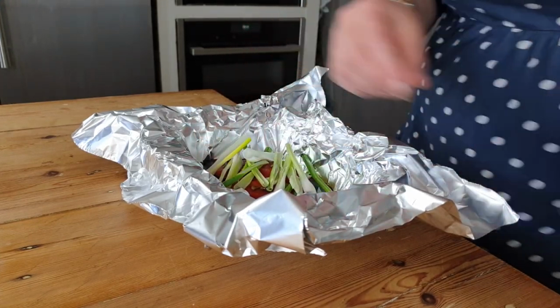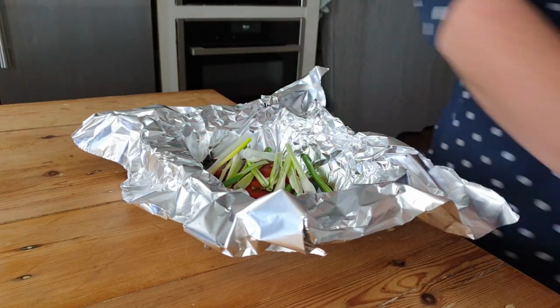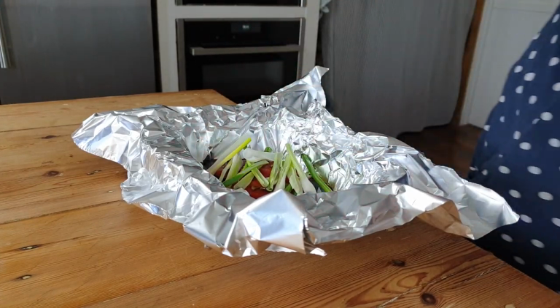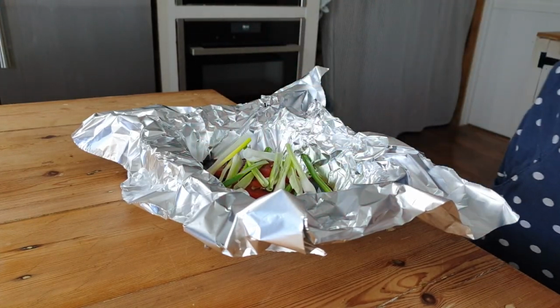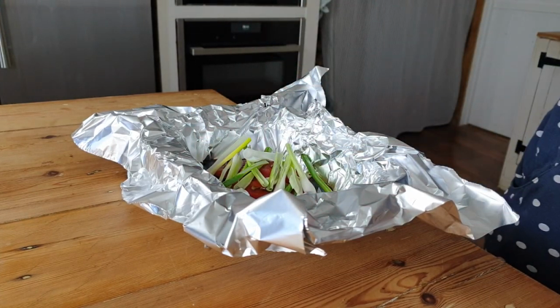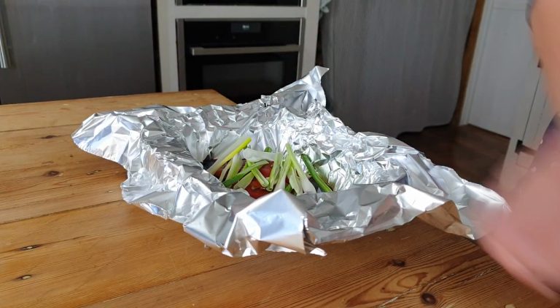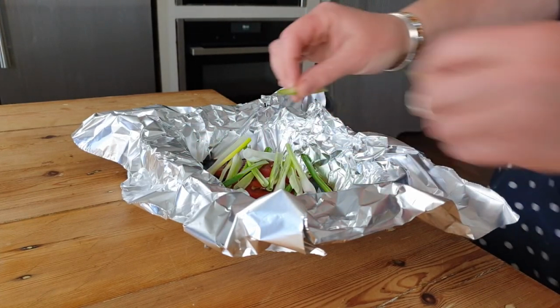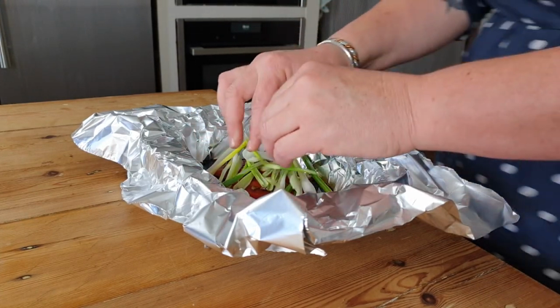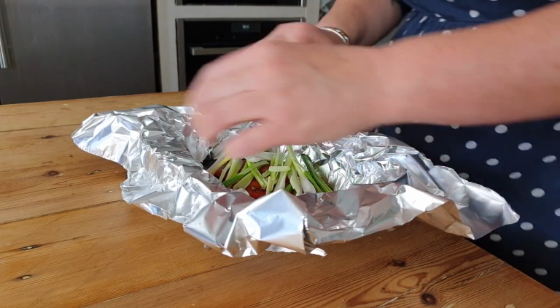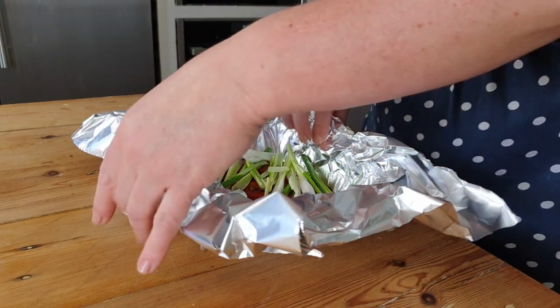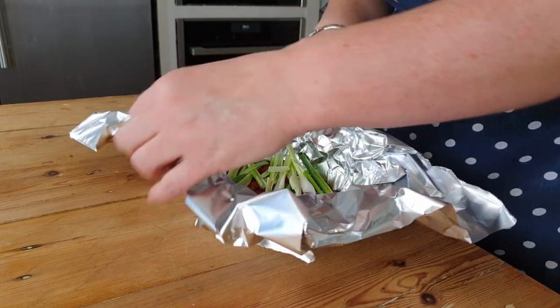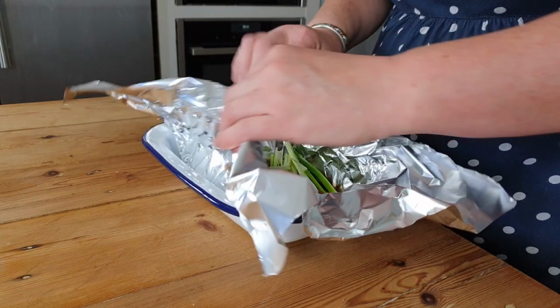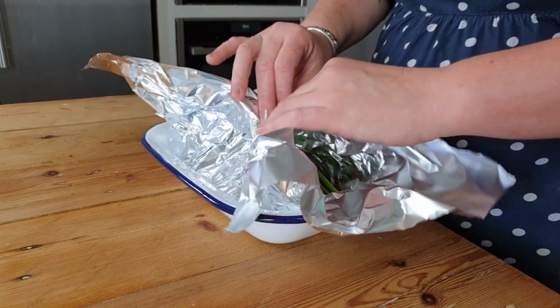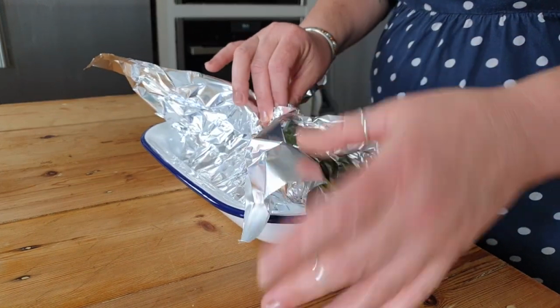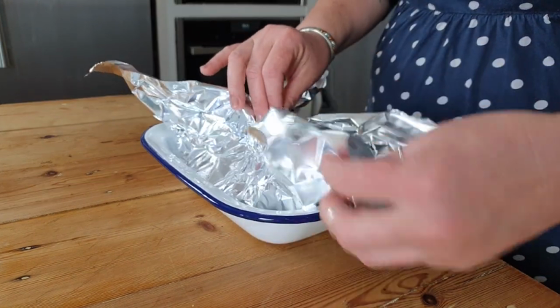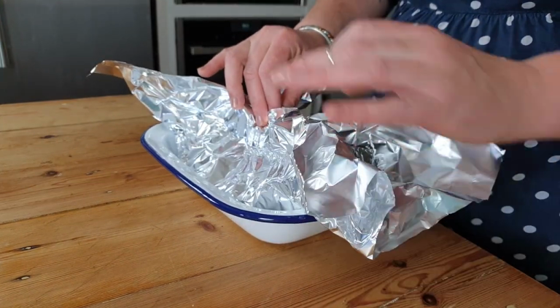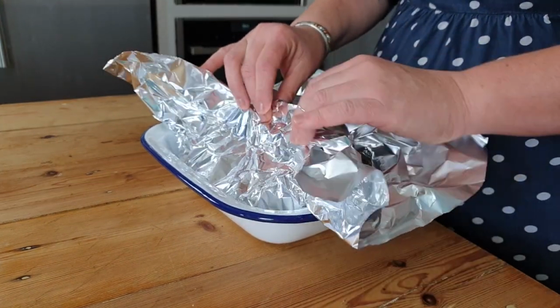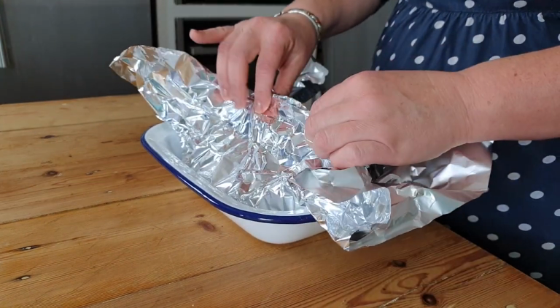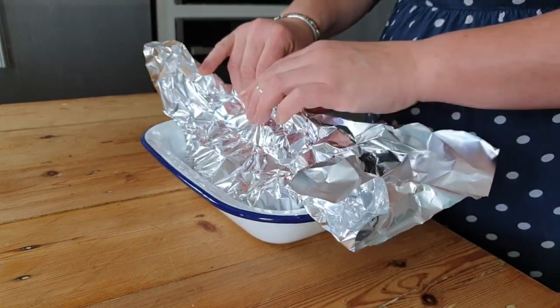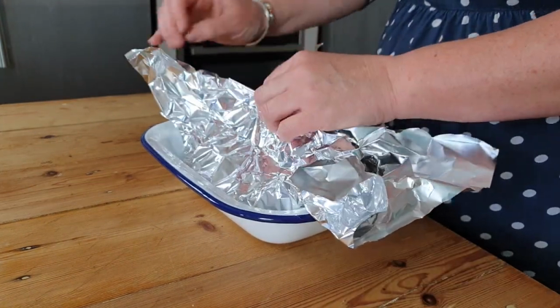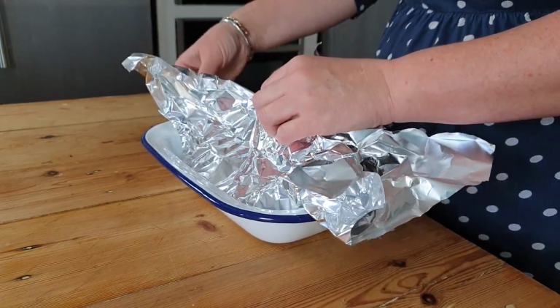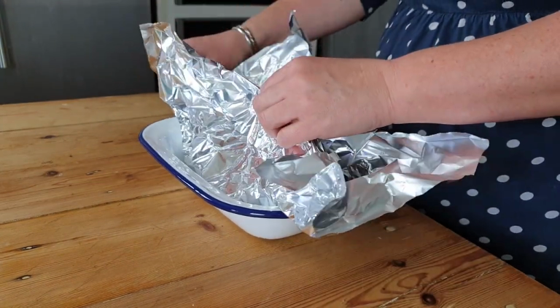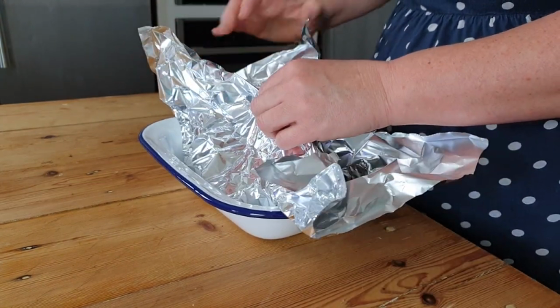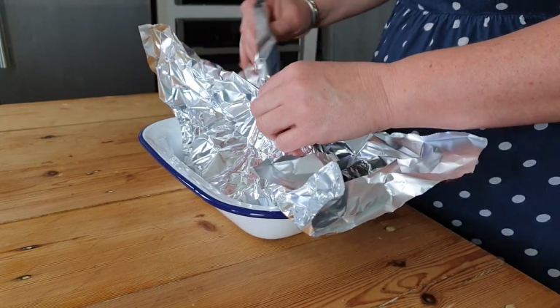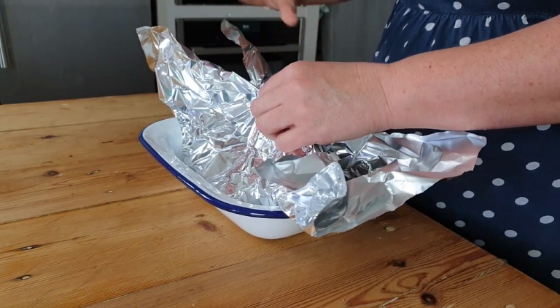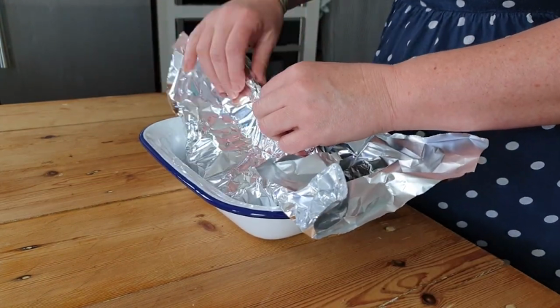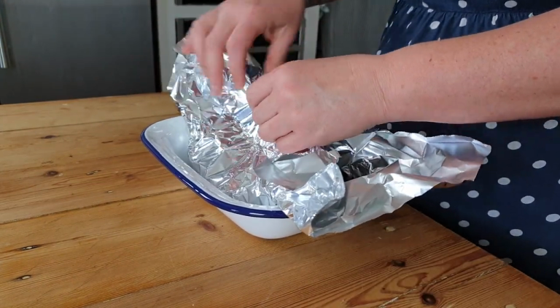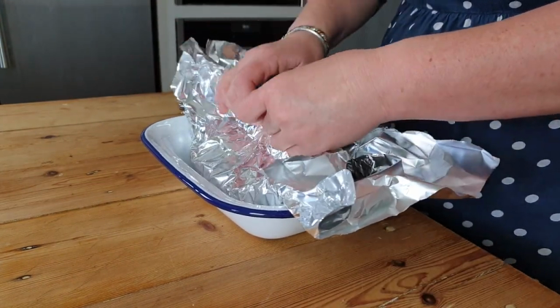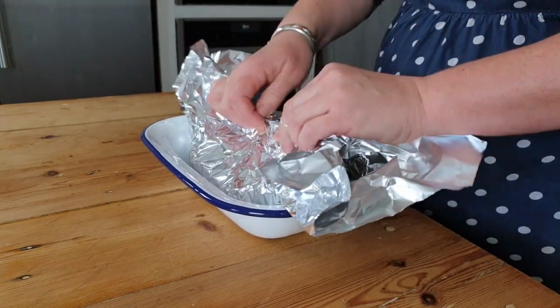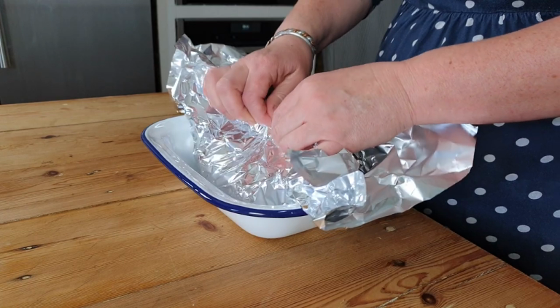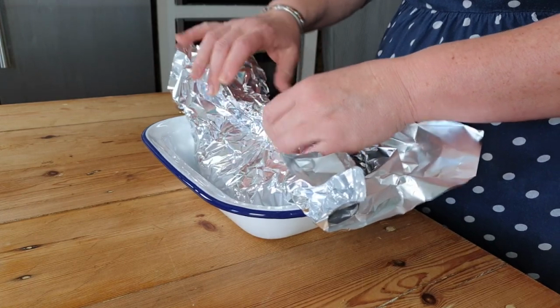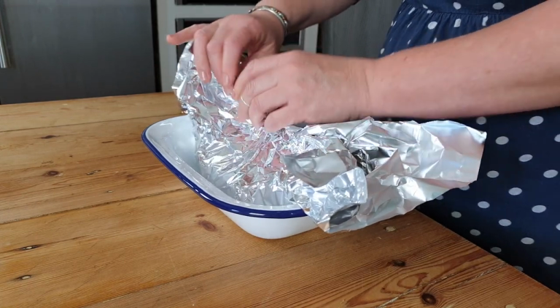Place the ribbons of spring onion on top, then fold the foil over to create a little tent over the salmon and bake.